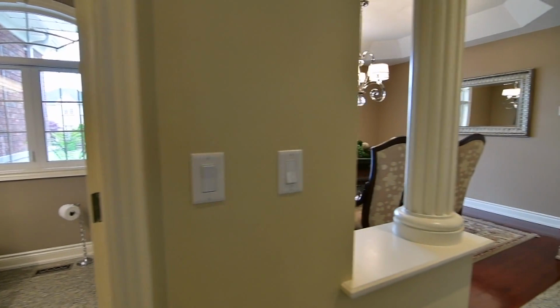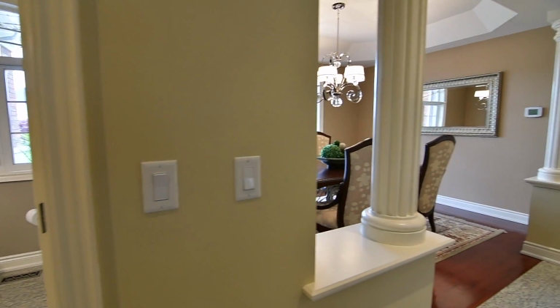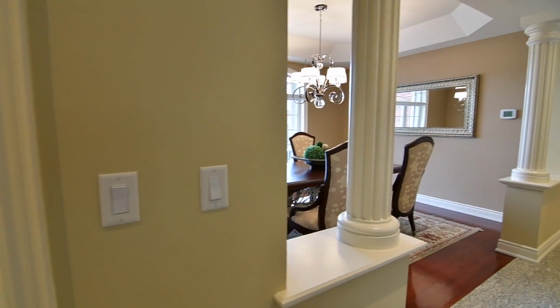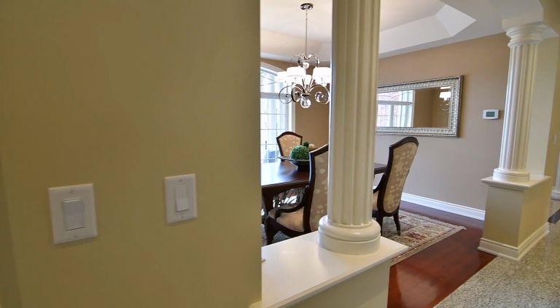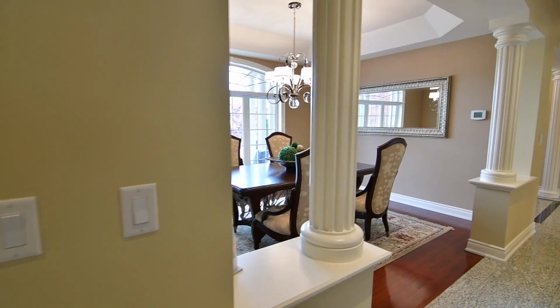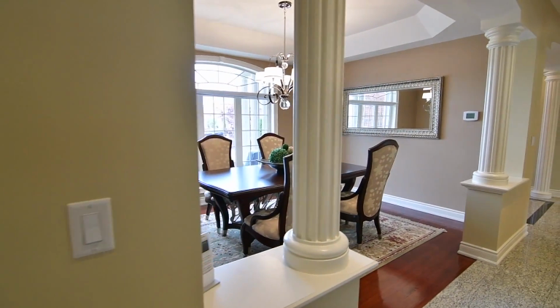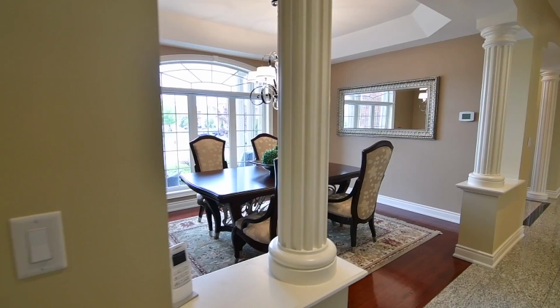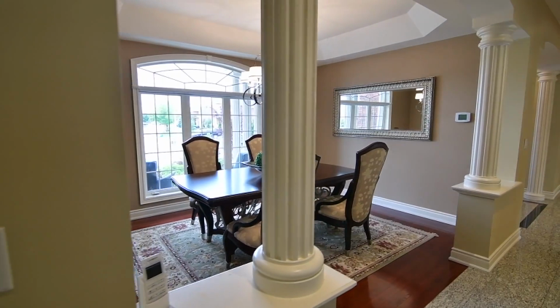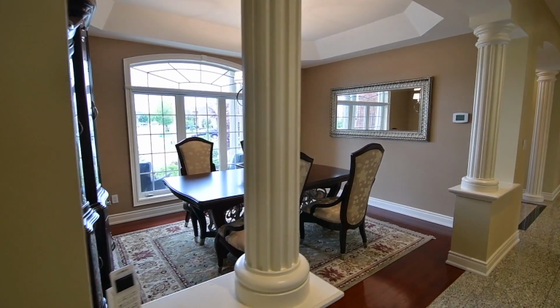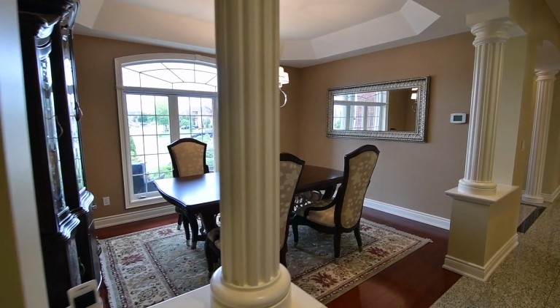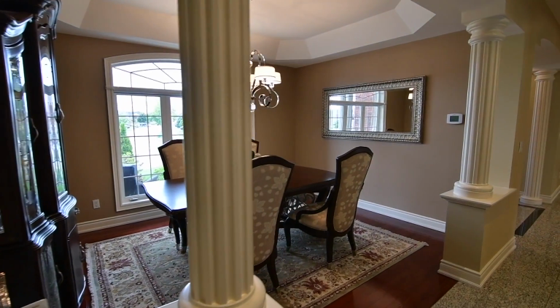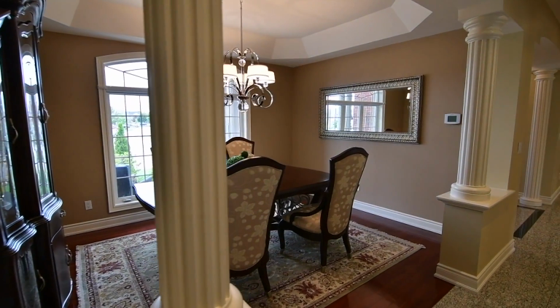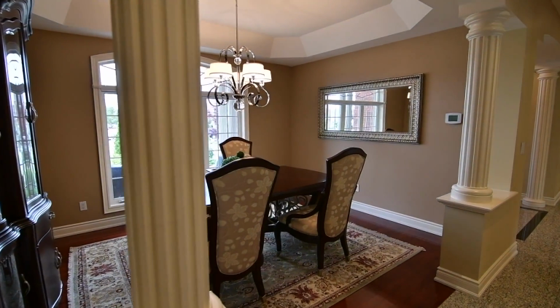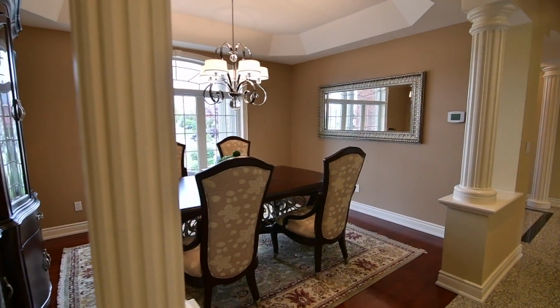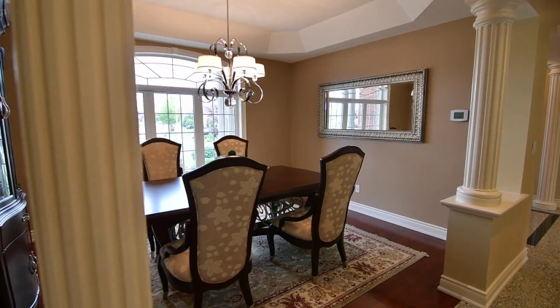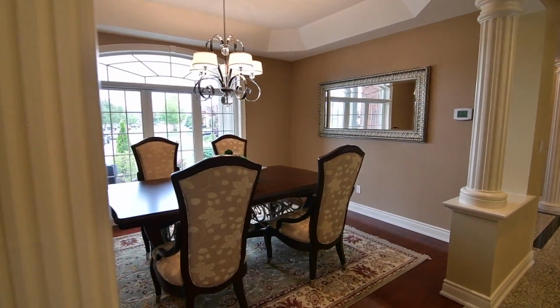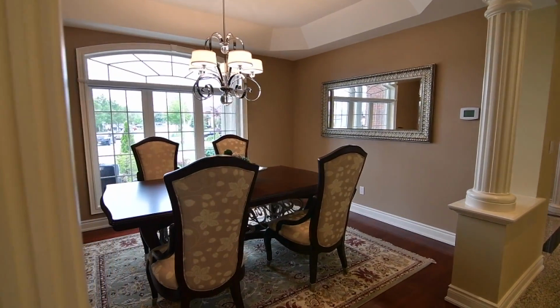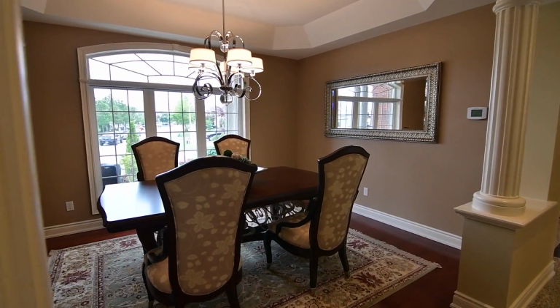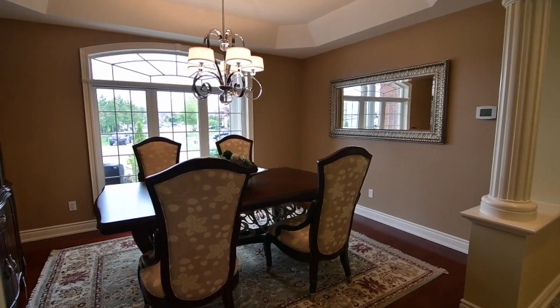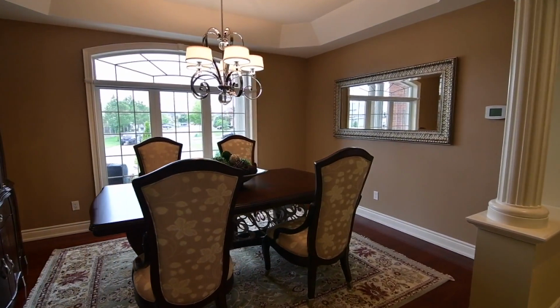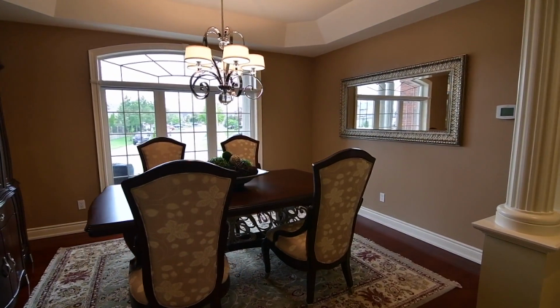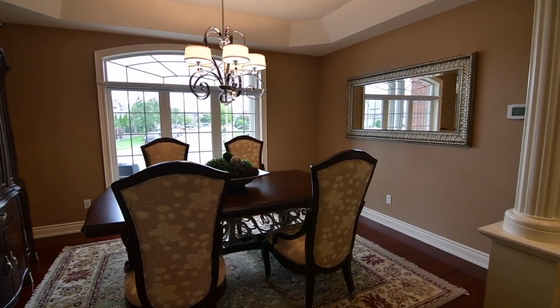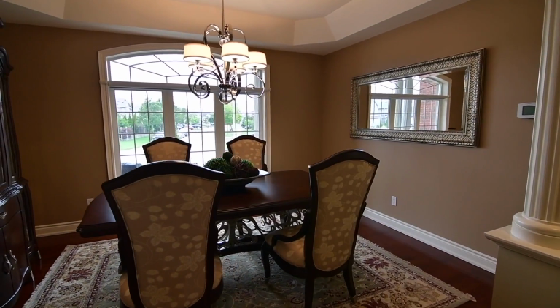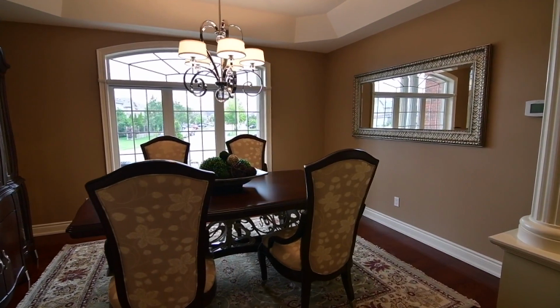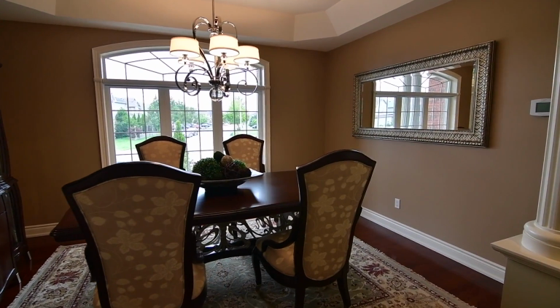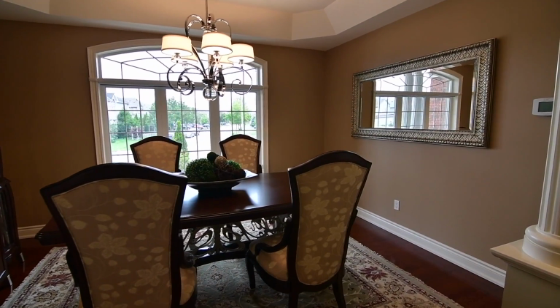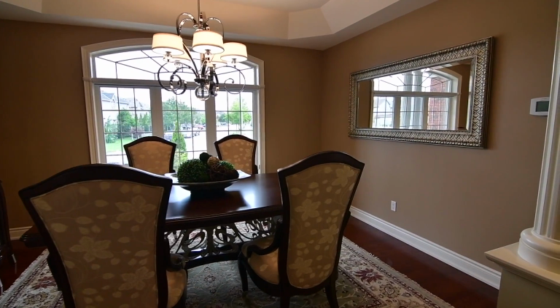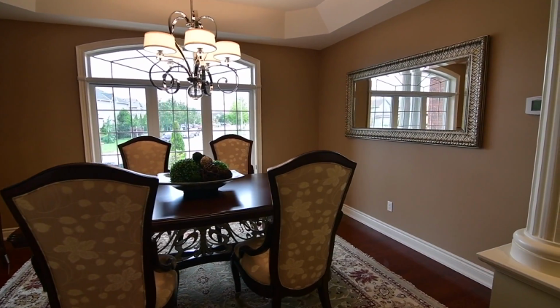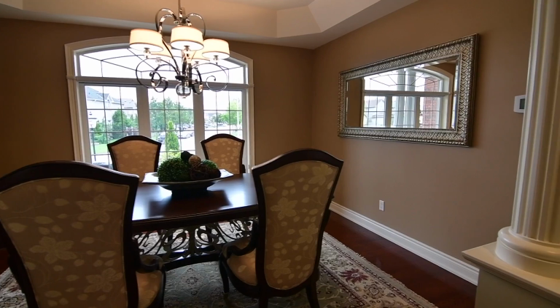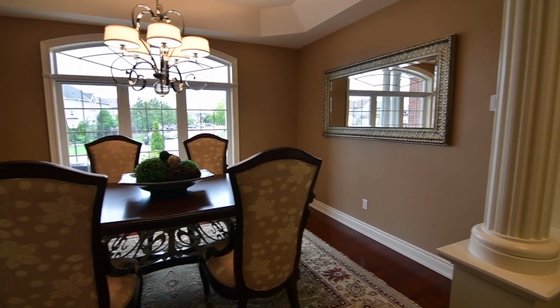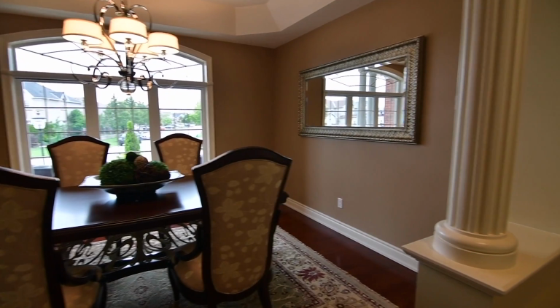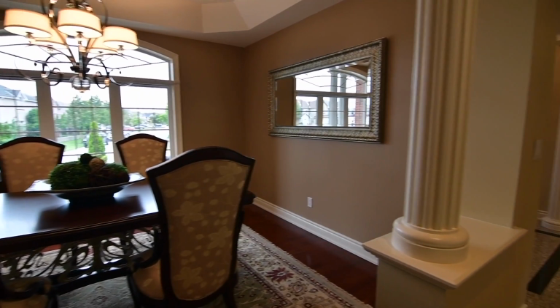Columns grace the entry to the formal dining room, an elegant entertaining space with coffered ceiling, chandelier, and hardwood floors.